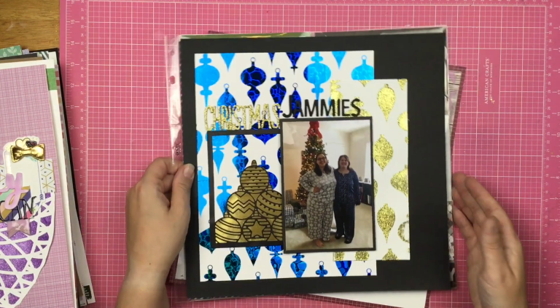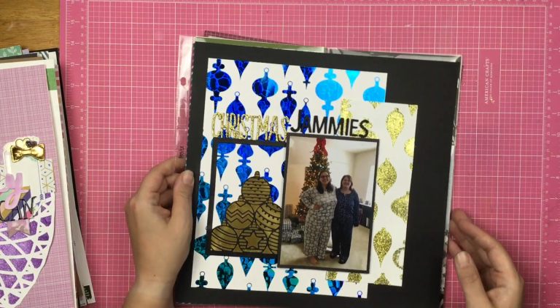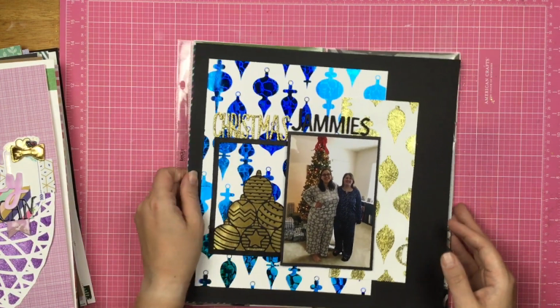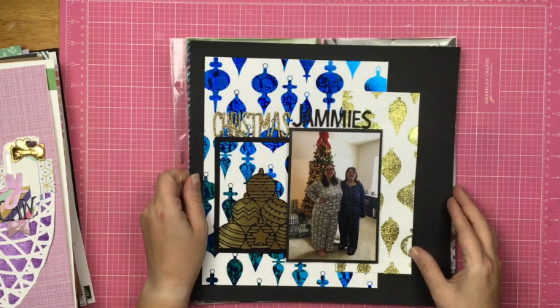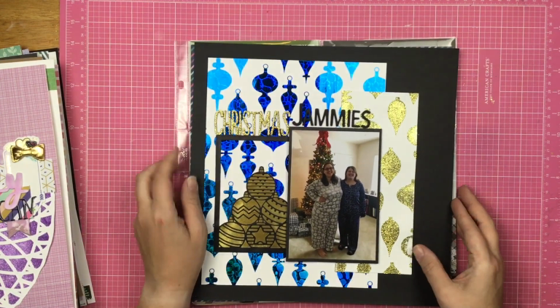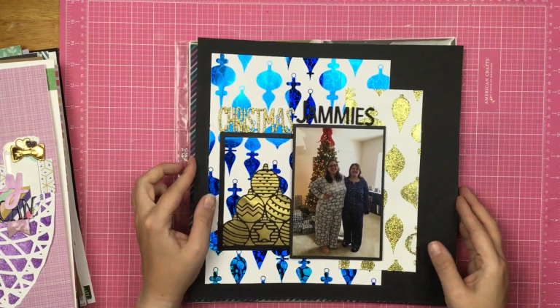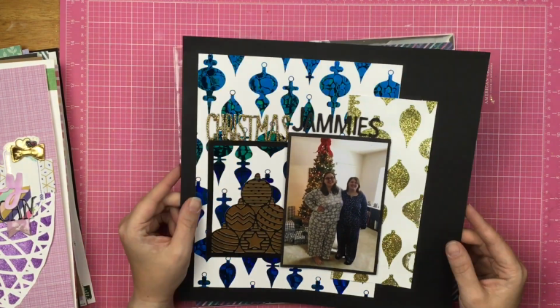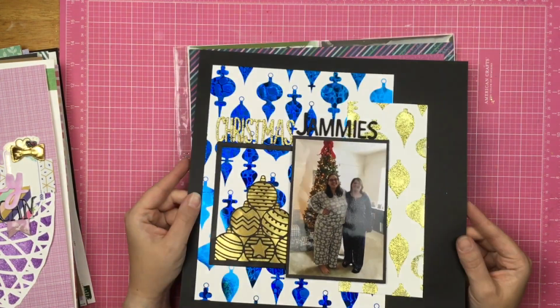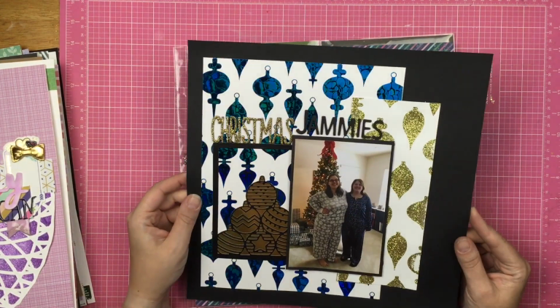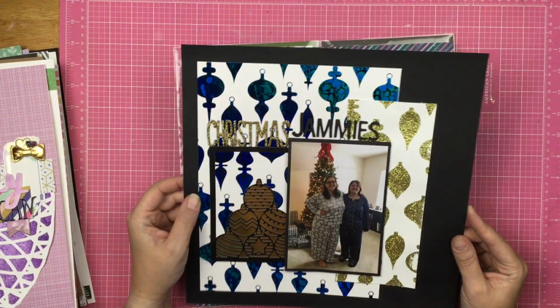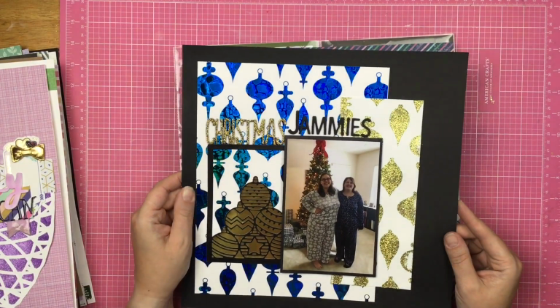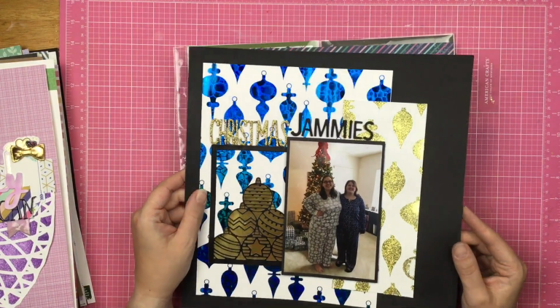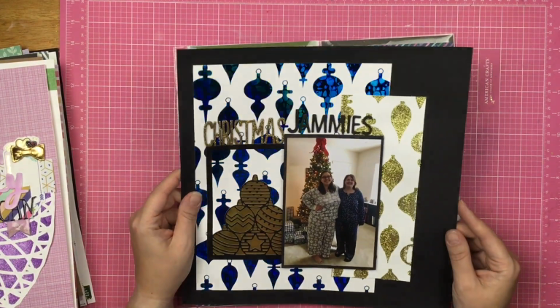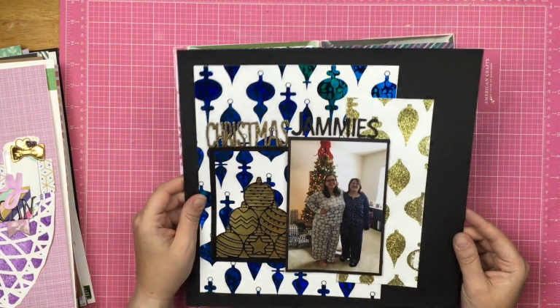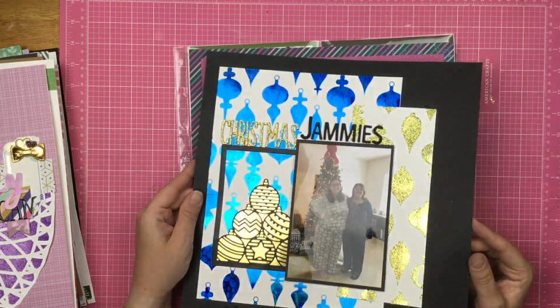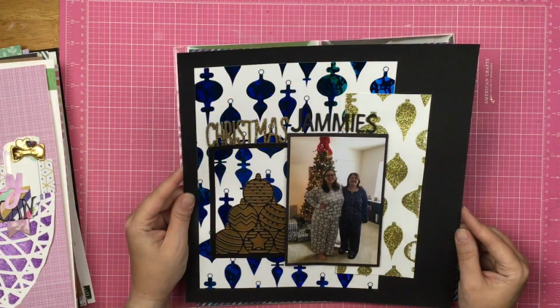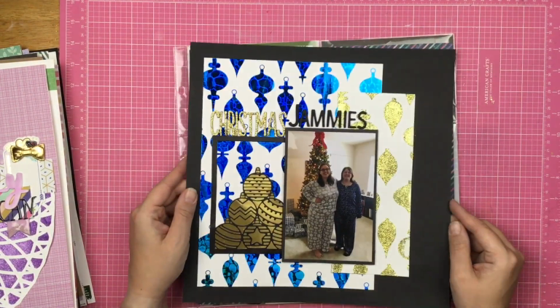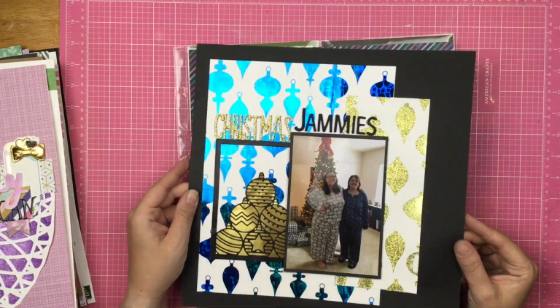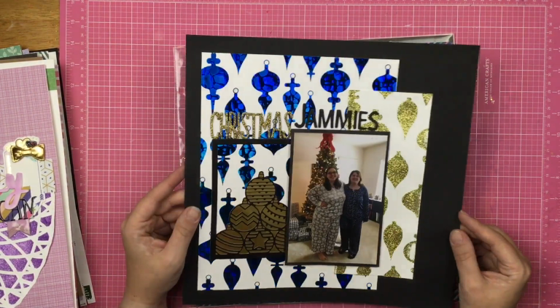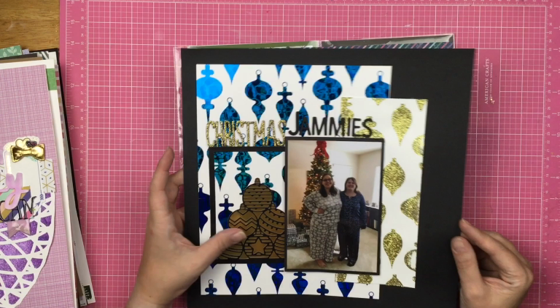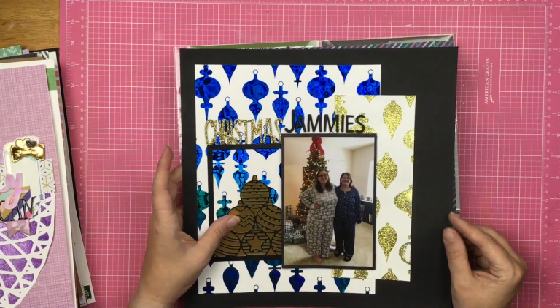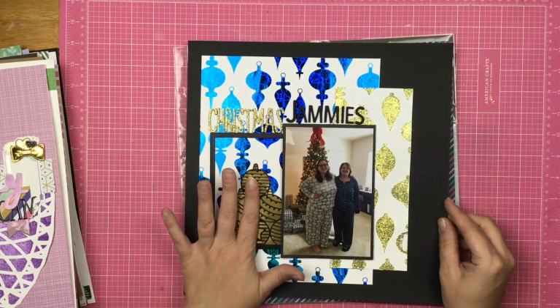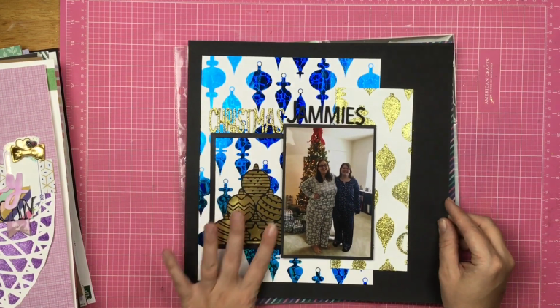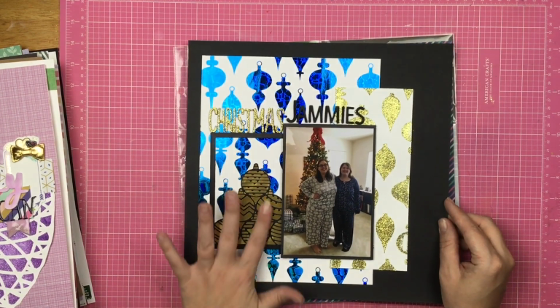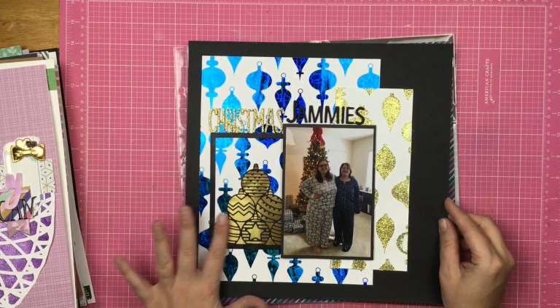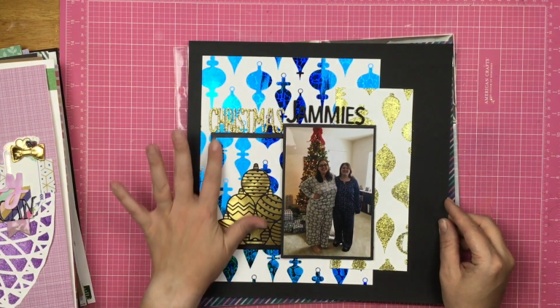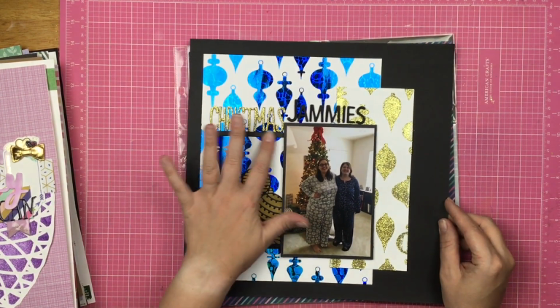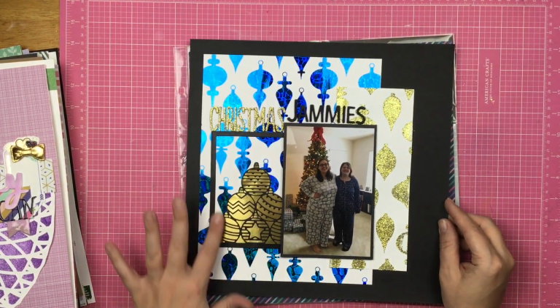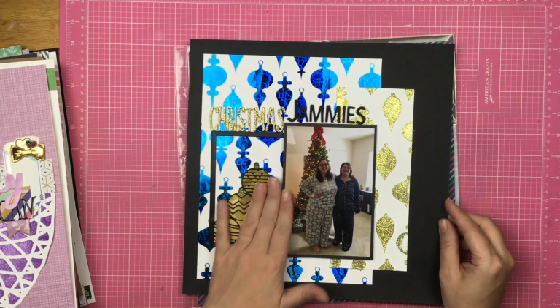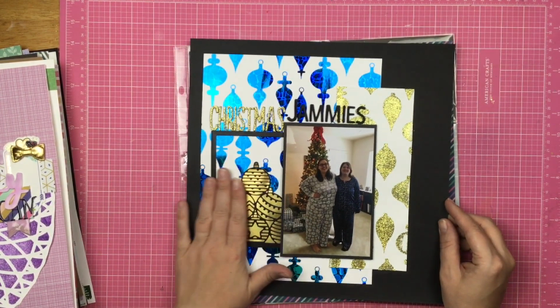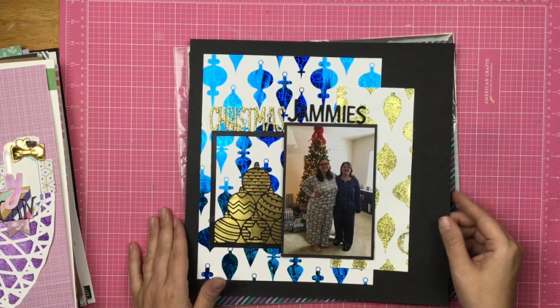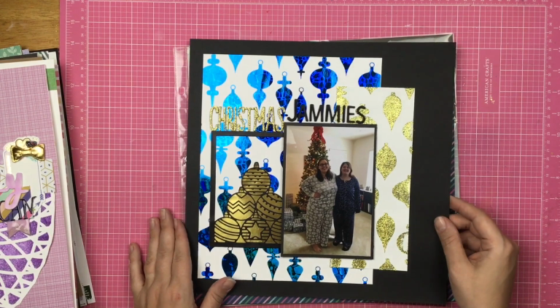This layout is about Christmas jammies, and these are from Brutus Monroe and Thermoweb. I just love all the sparkle and shine with that. And this die cut is just gorgeous — love it.